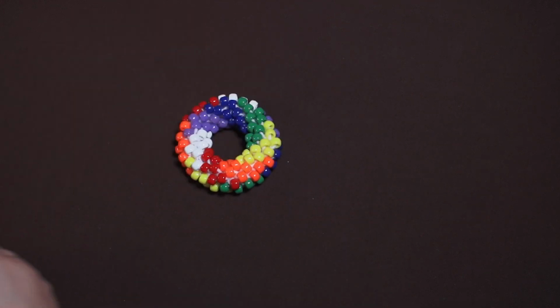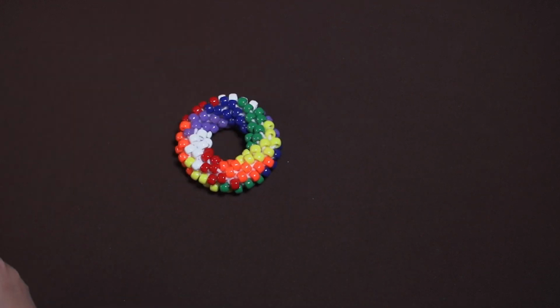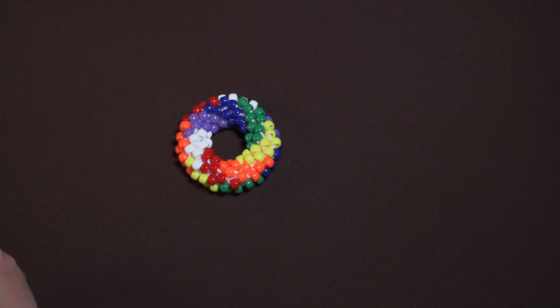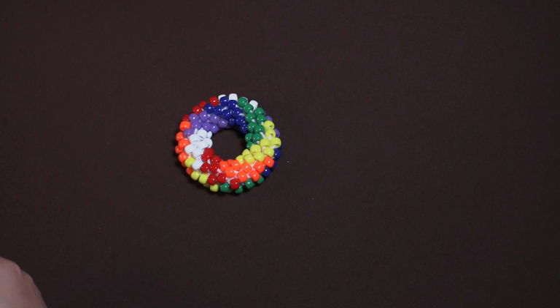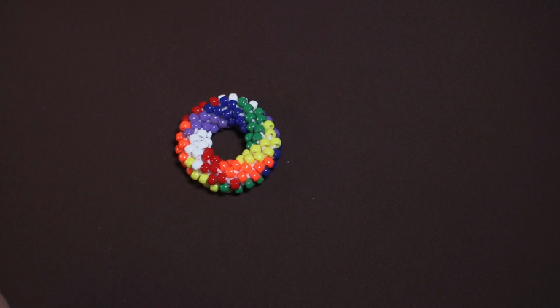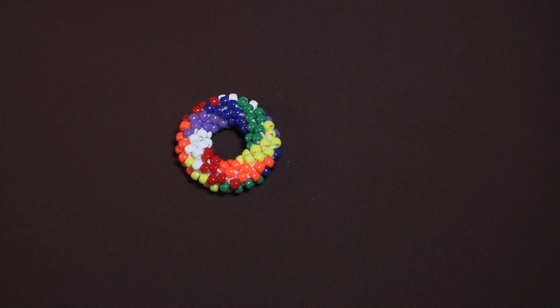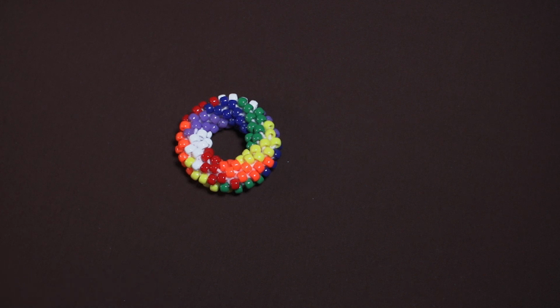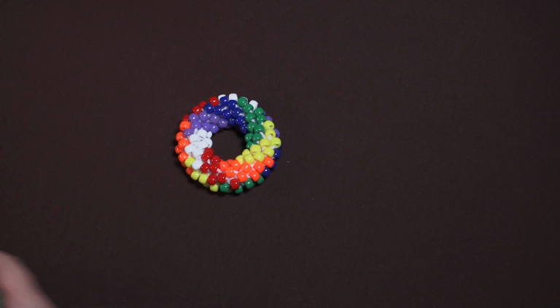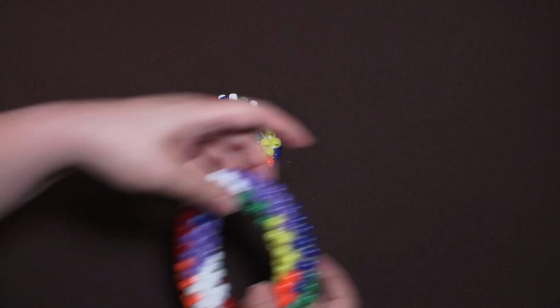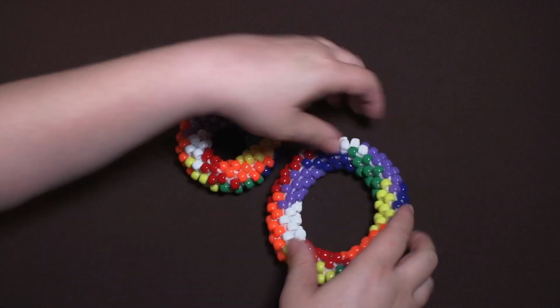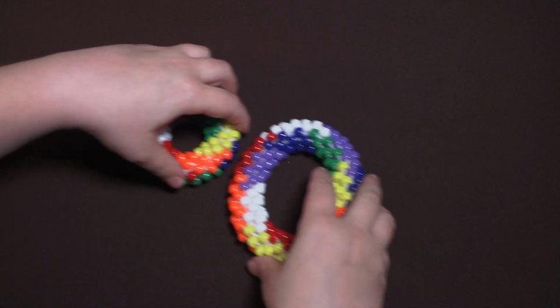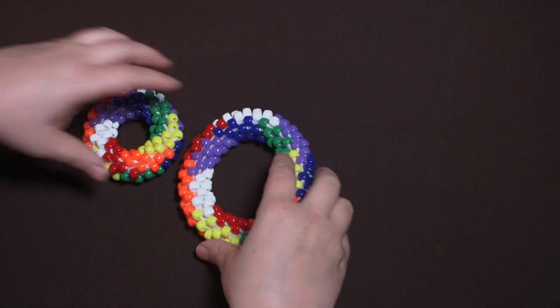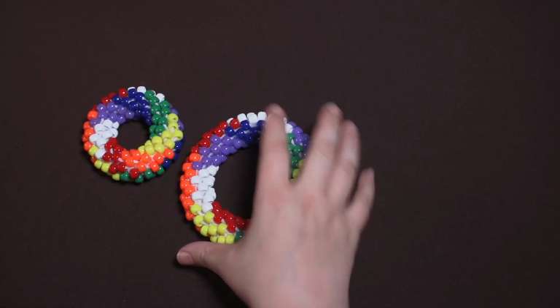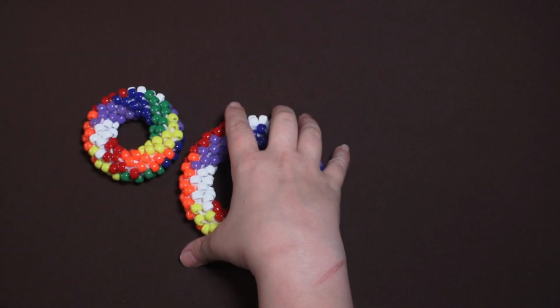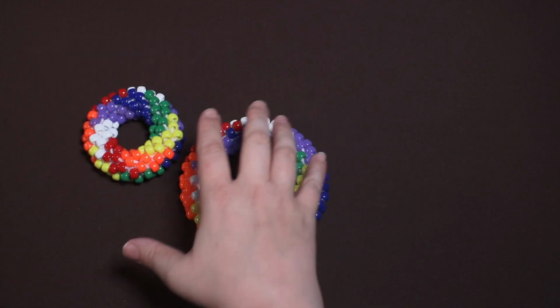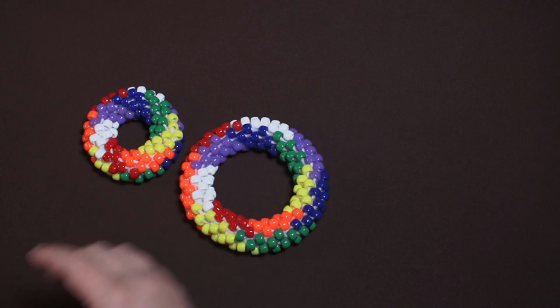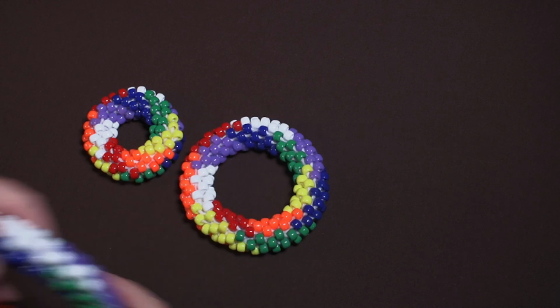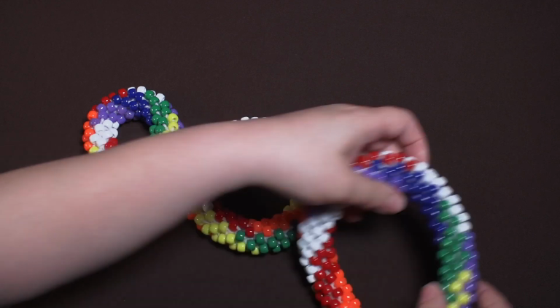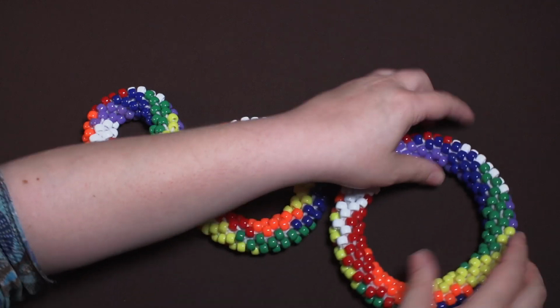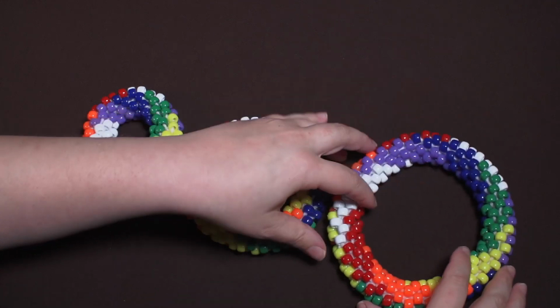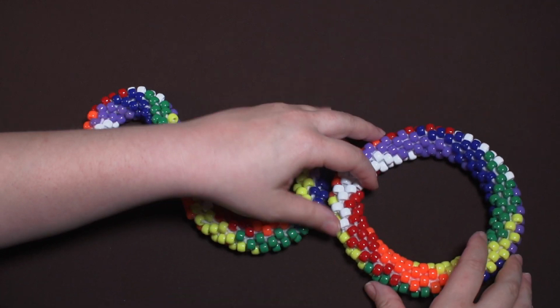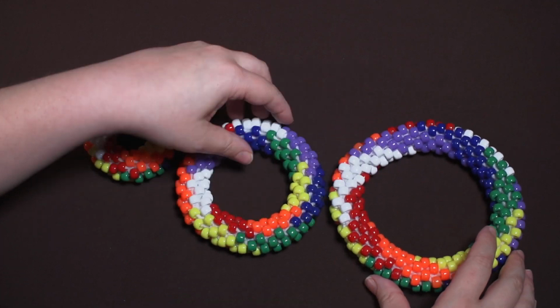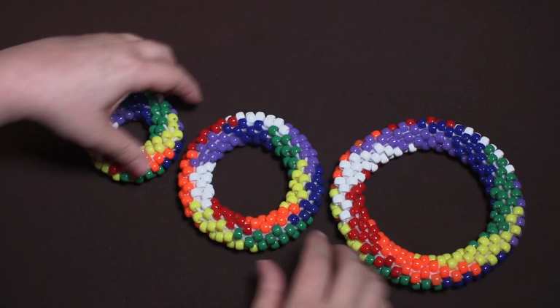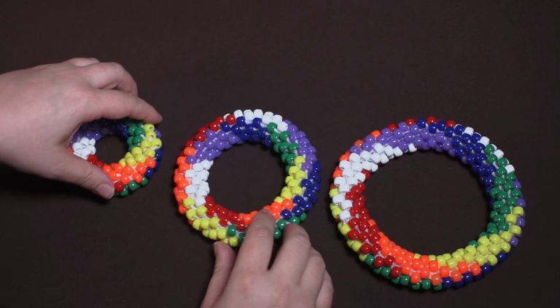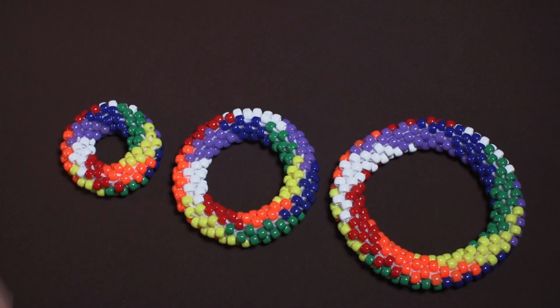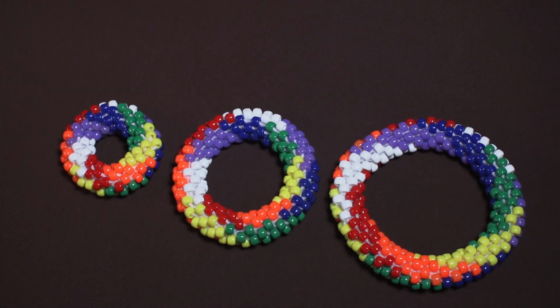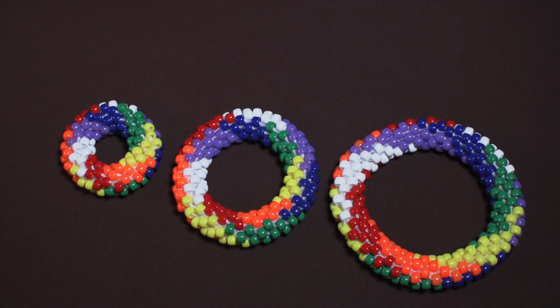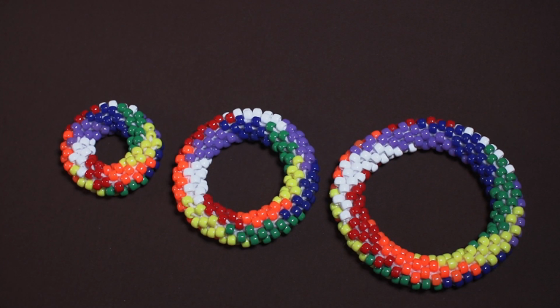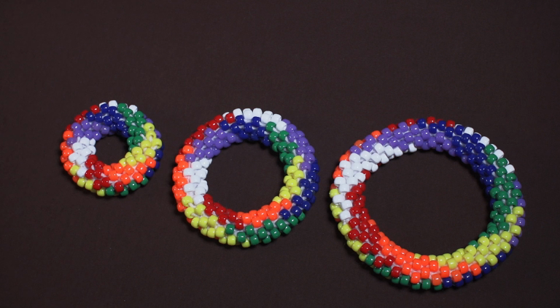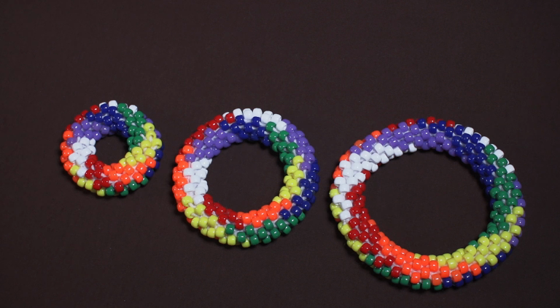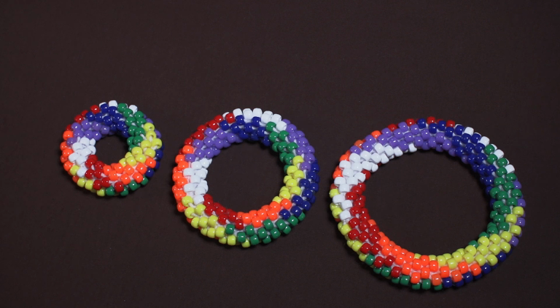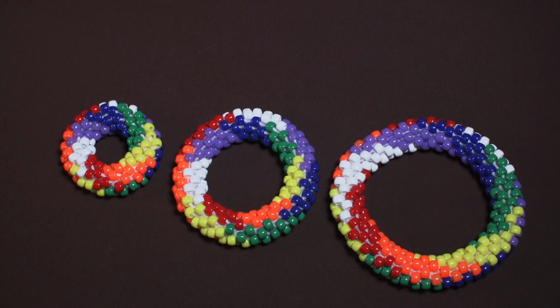That completes the set. Here's the medium and the large. And there you are — that's the complete set of seven color tori, and that's how you make them.